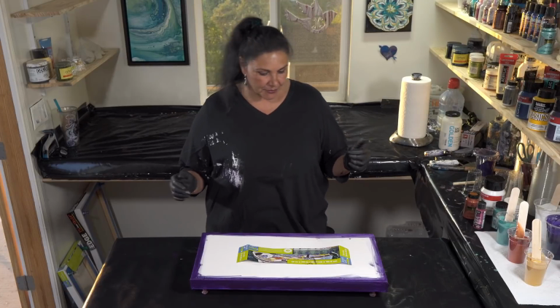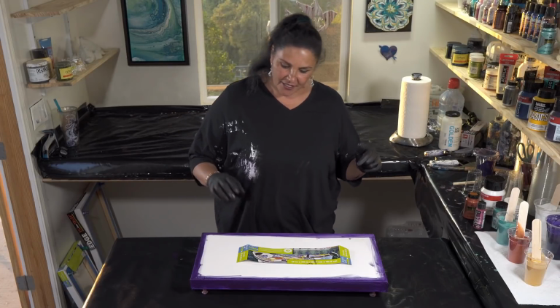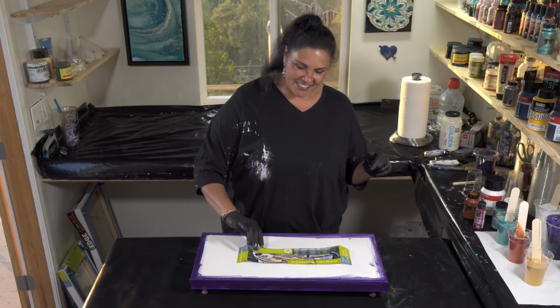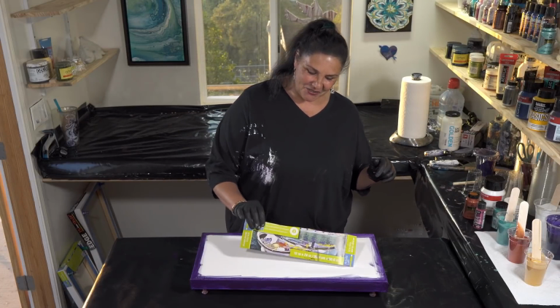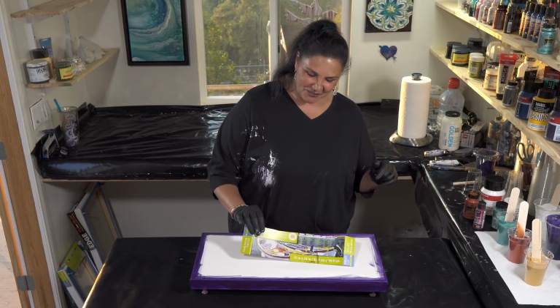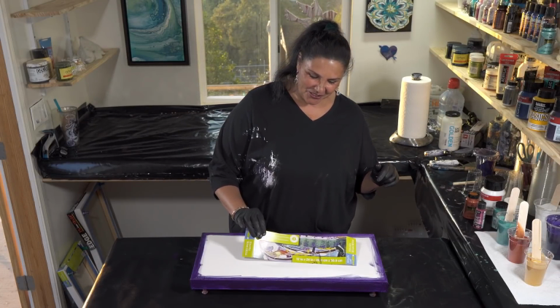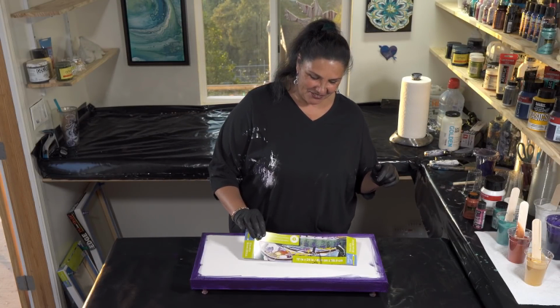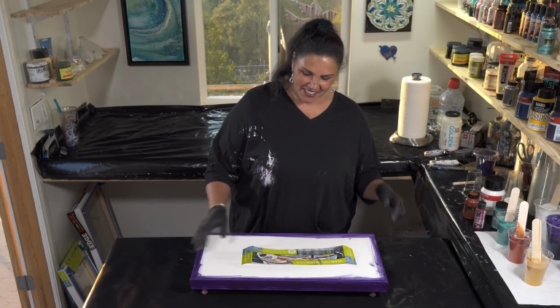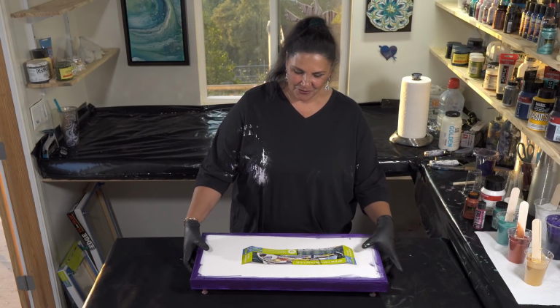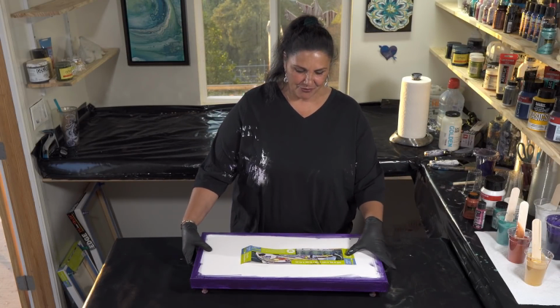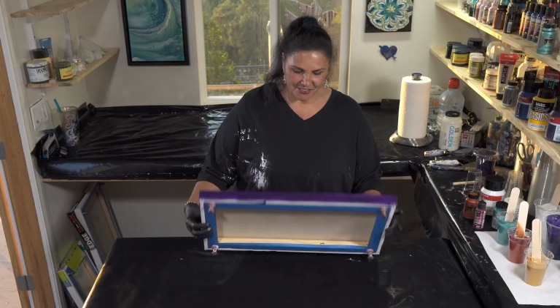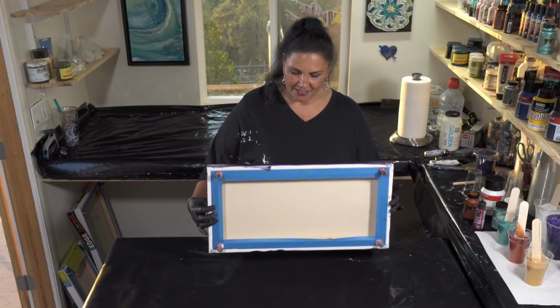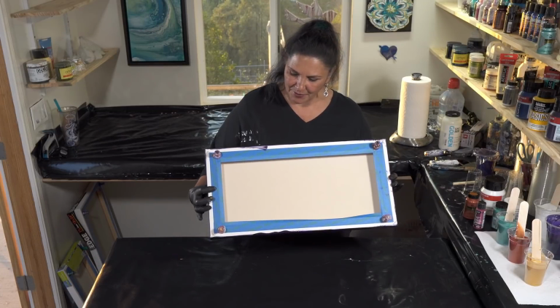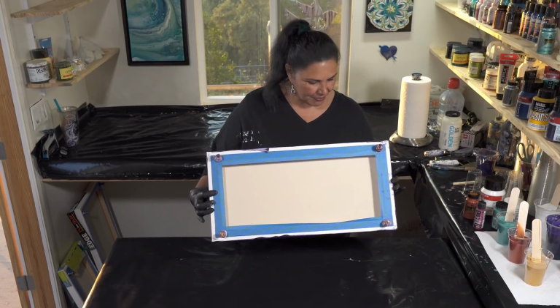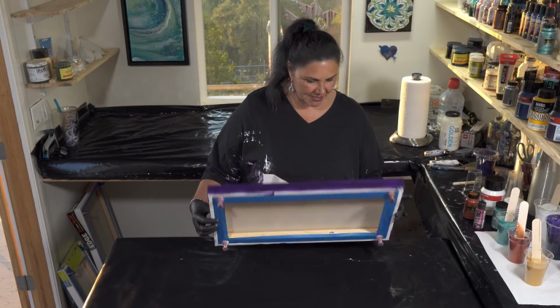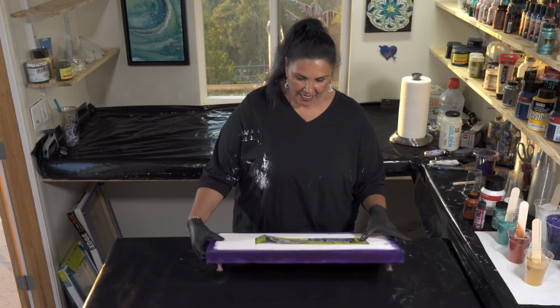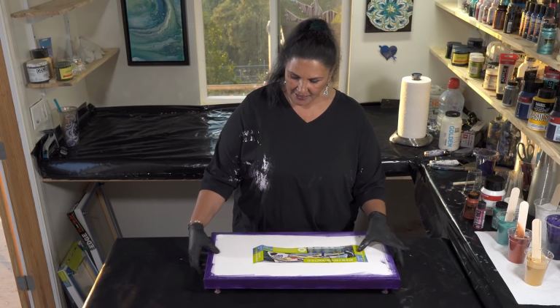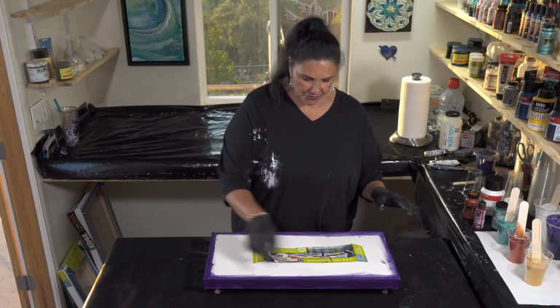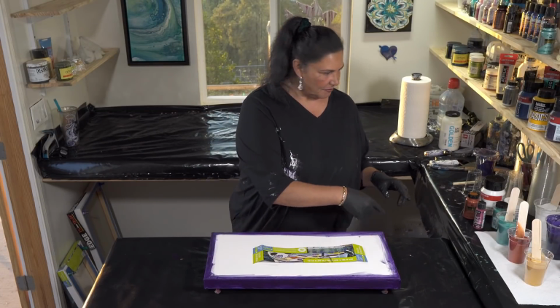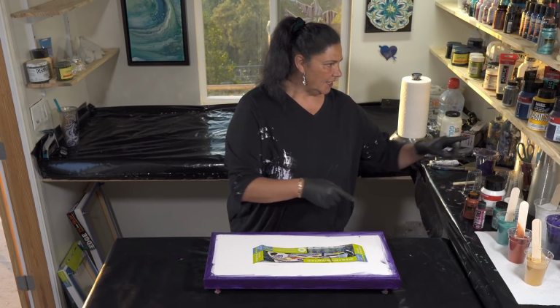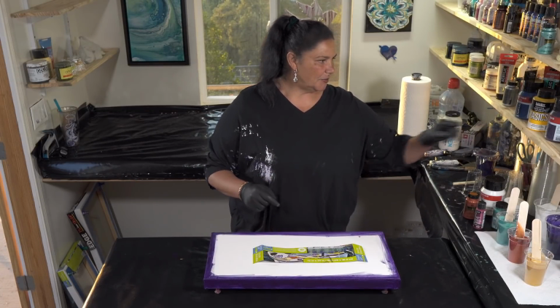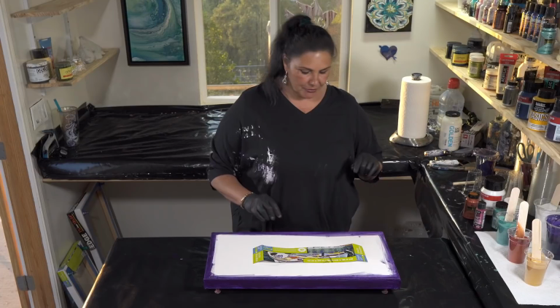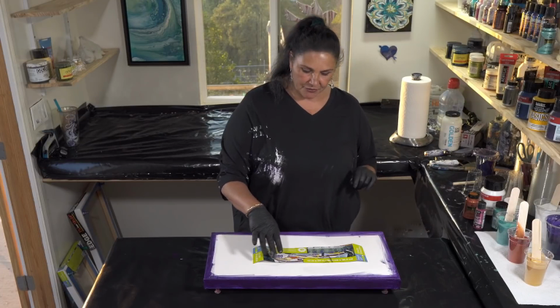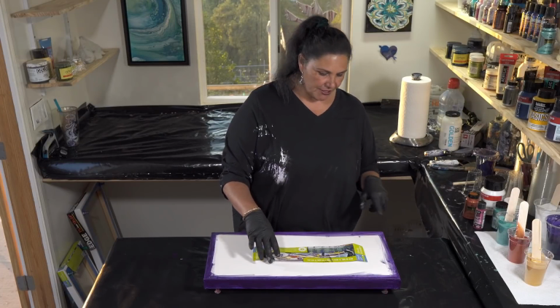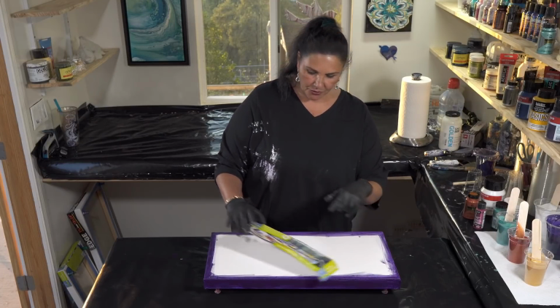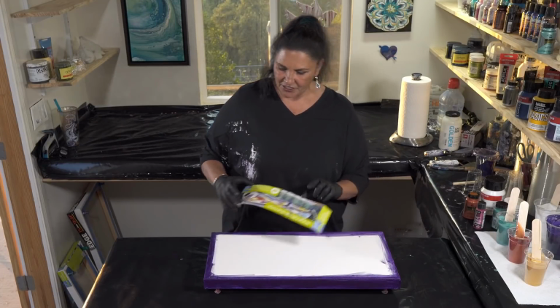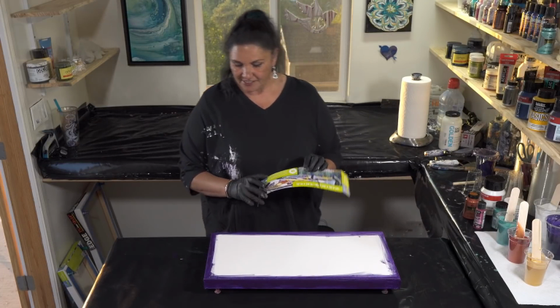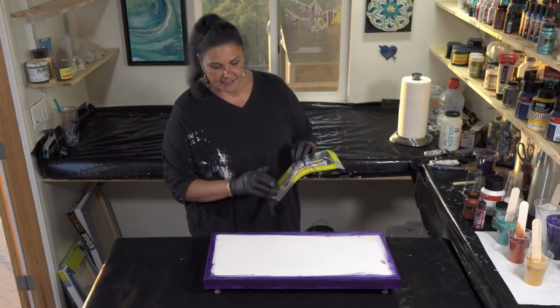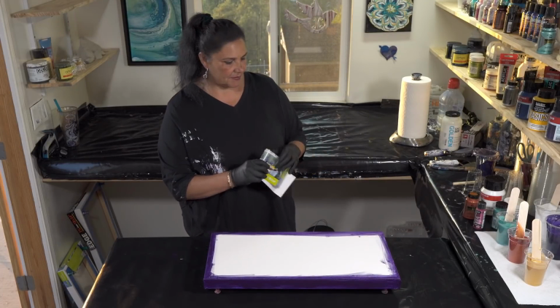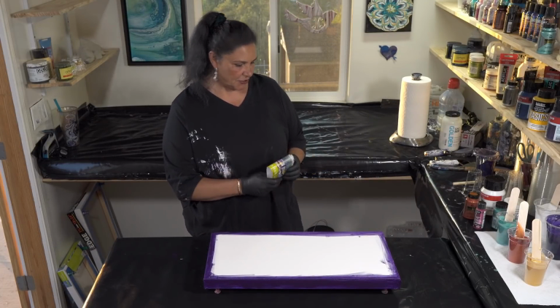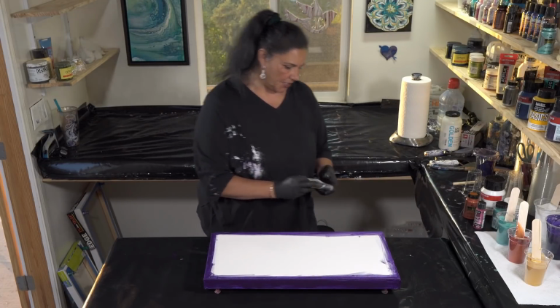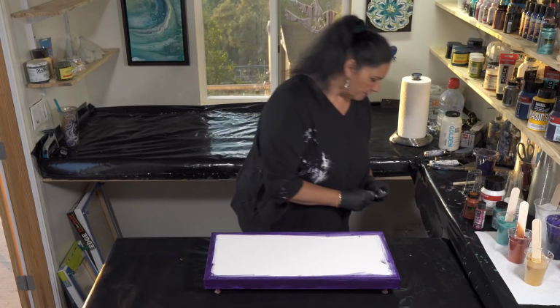This is a 12 by 24 inch canvas gallery wrap from Artist Loft. I have taped the back and put the pushpins in and I have used some of my permanent blue violet from Amsterdam to go around the edges and the sides to make sure that we get good coverage.